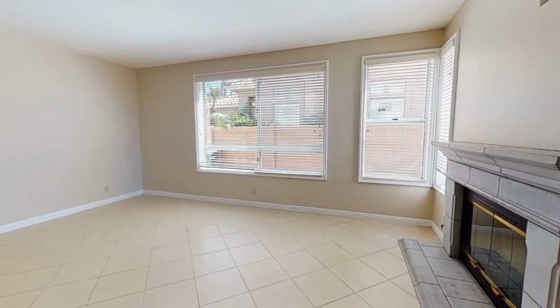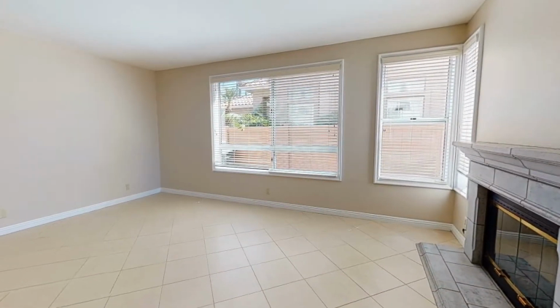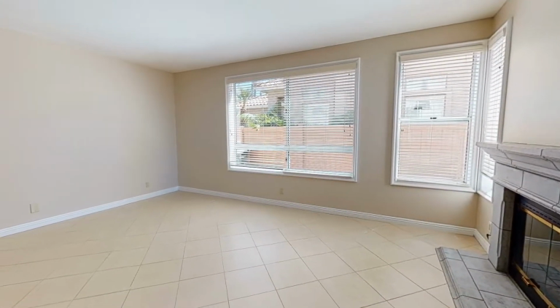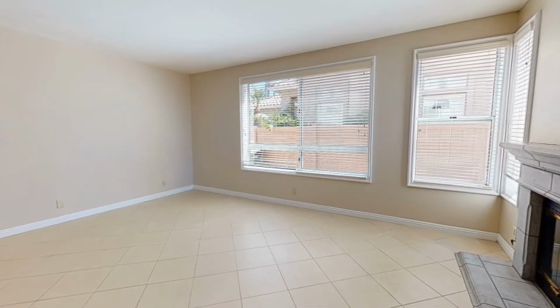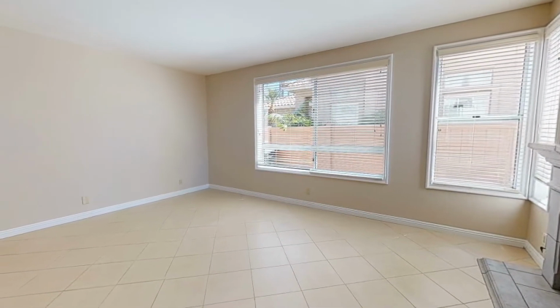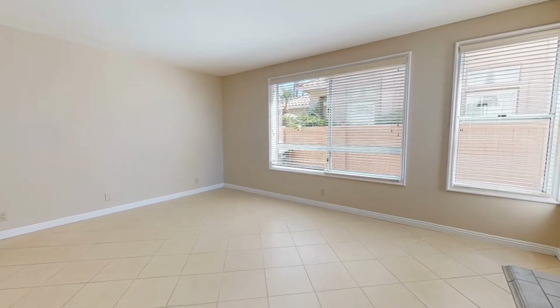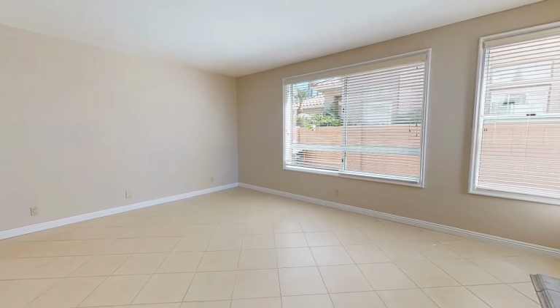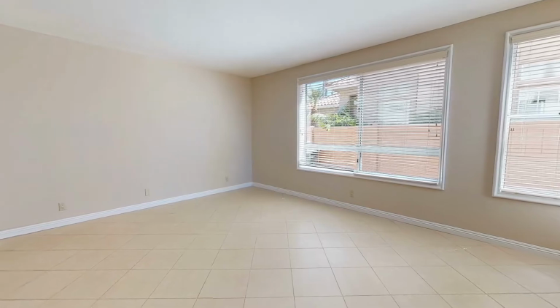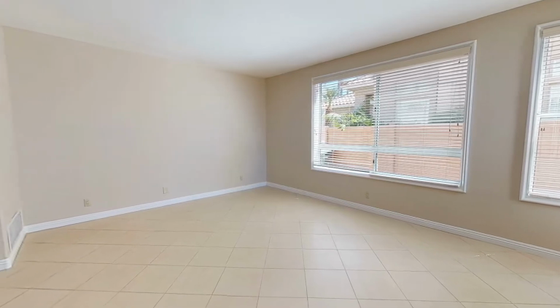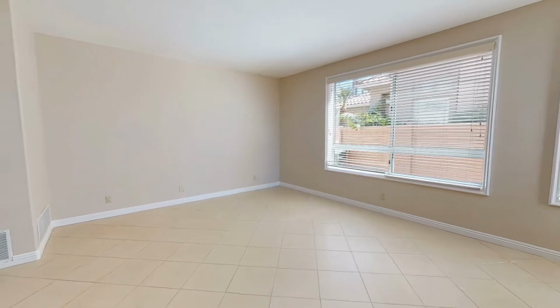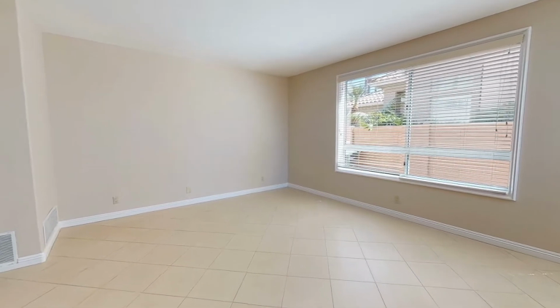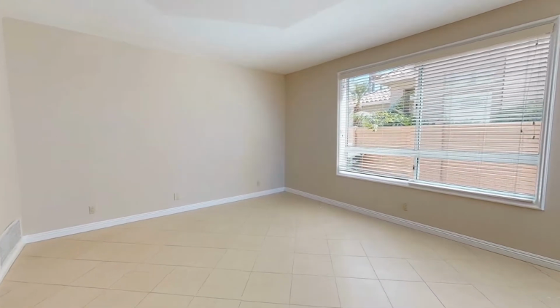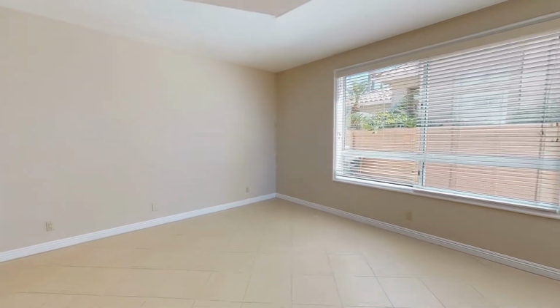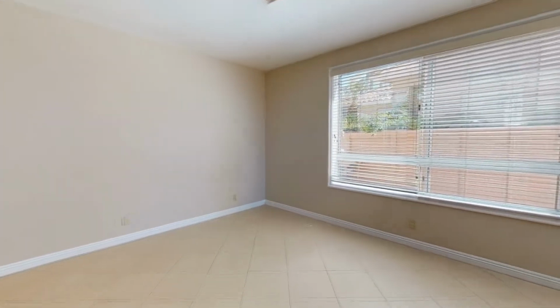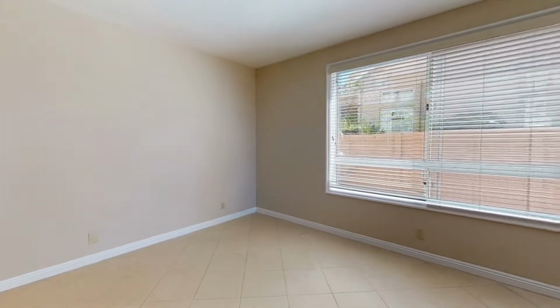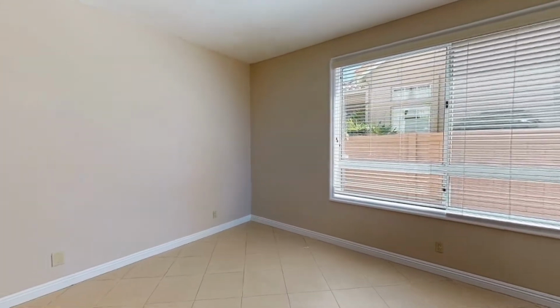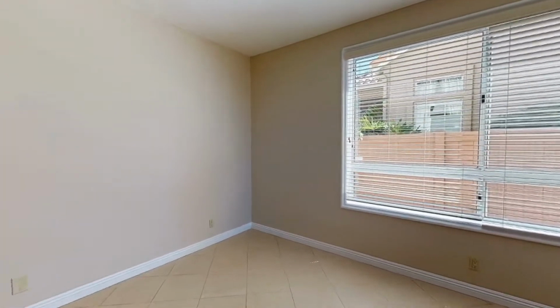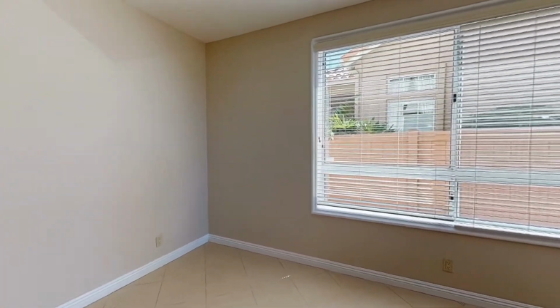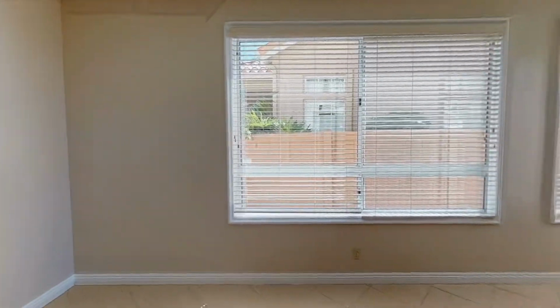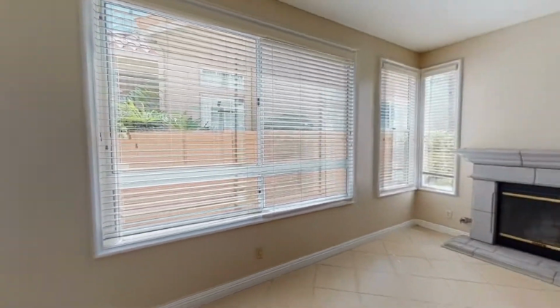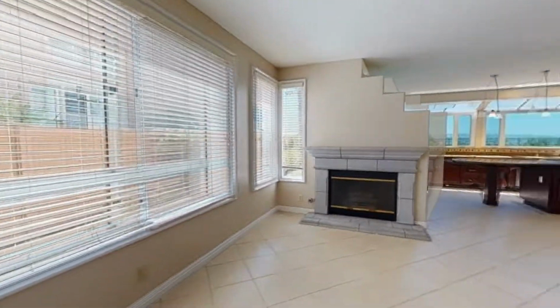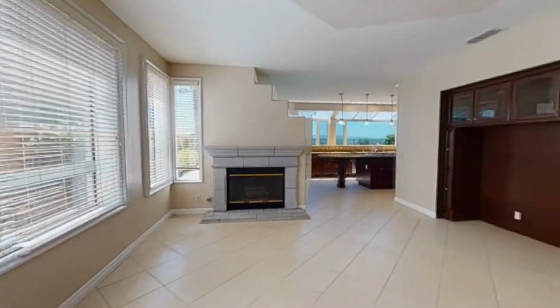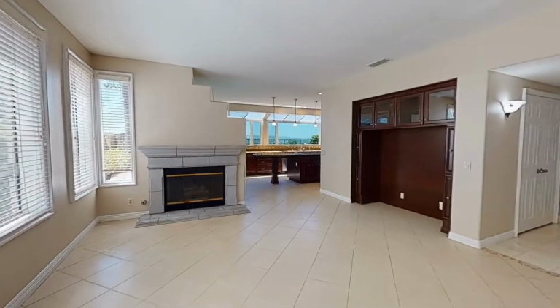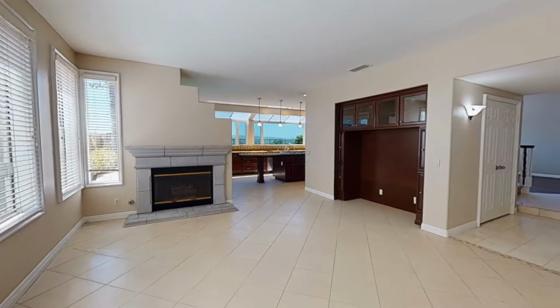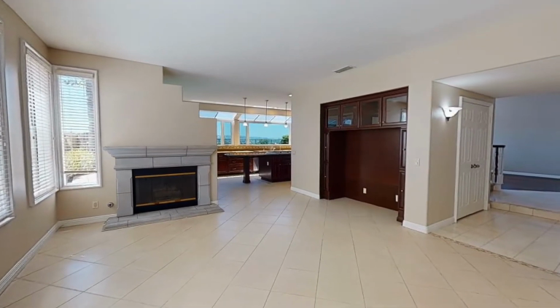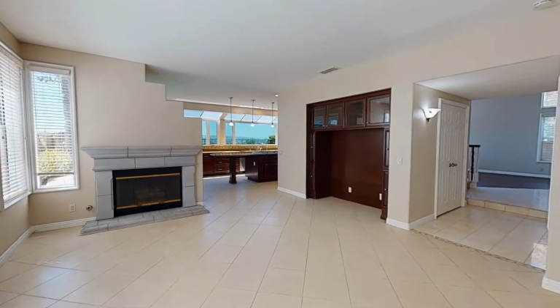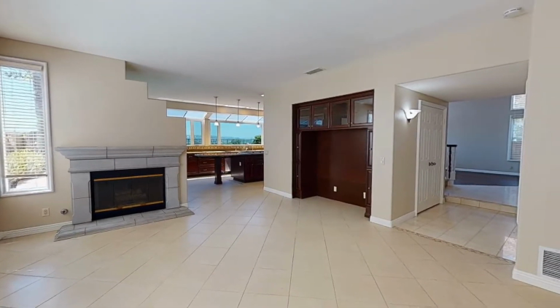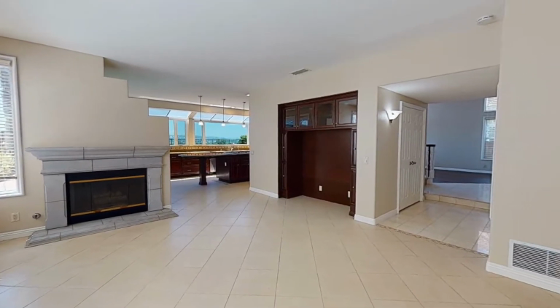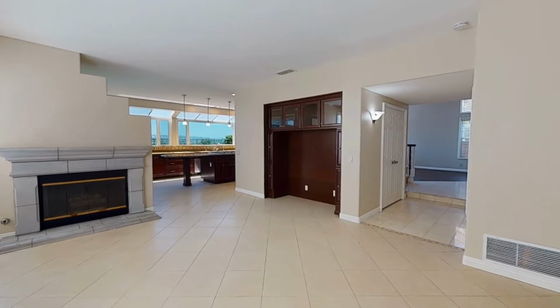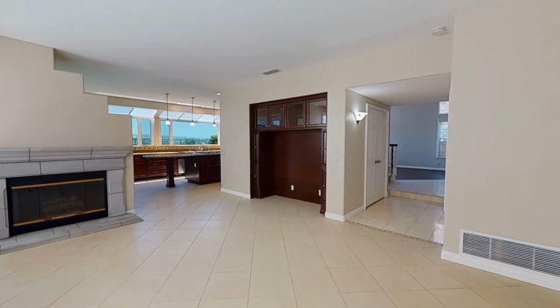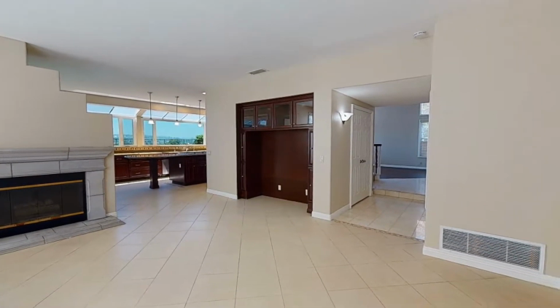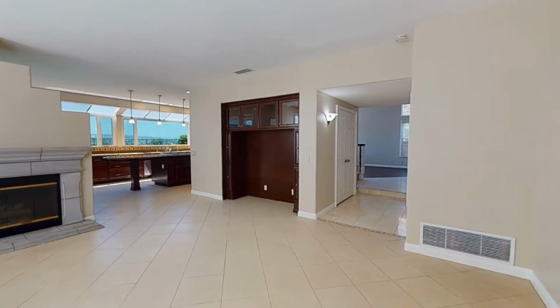The massive family room comes with a fireplace, built-in cabinetry, and plenty of space for you to enjoy.